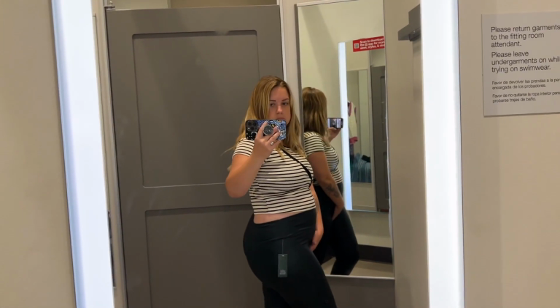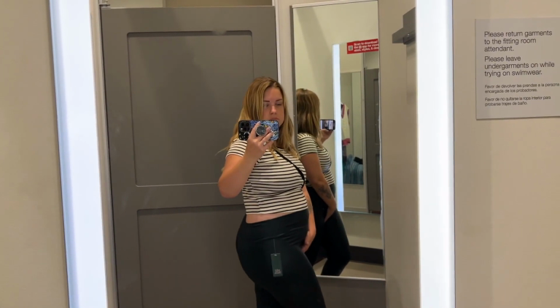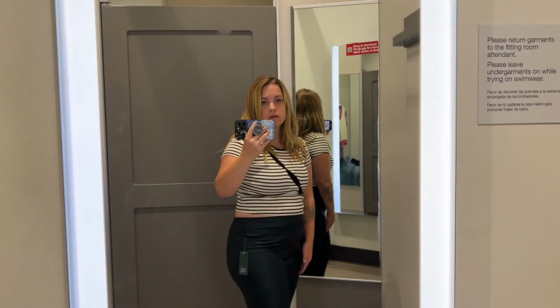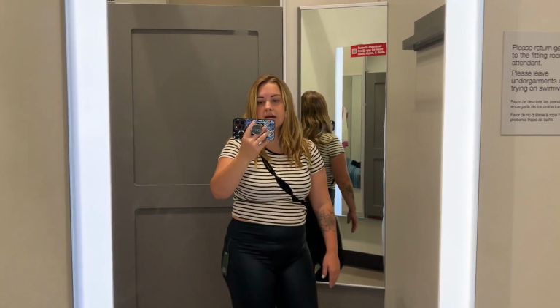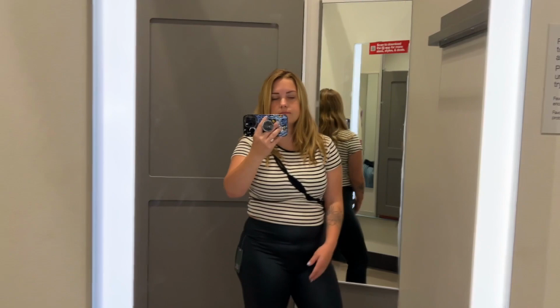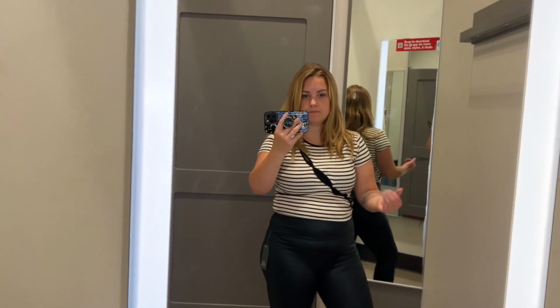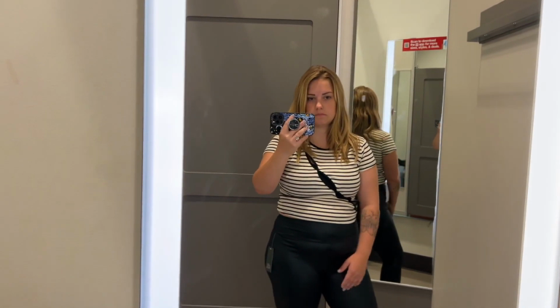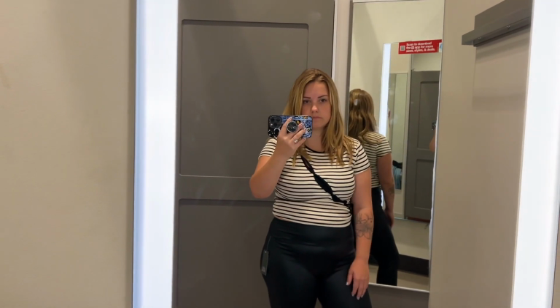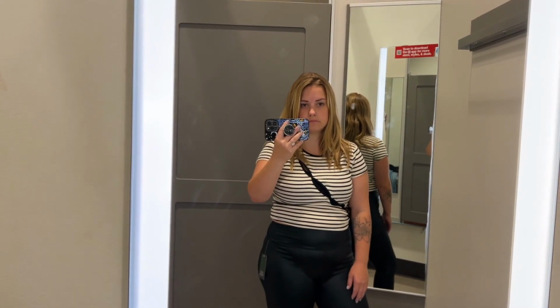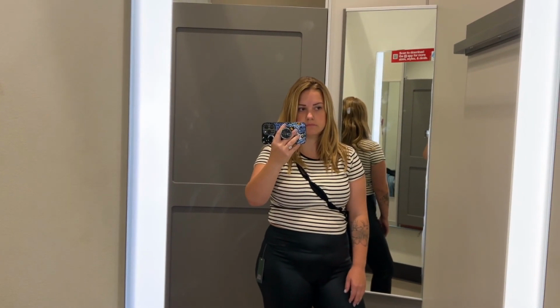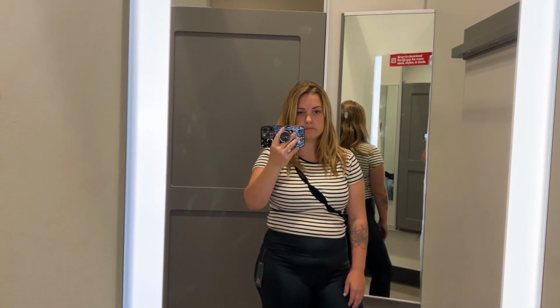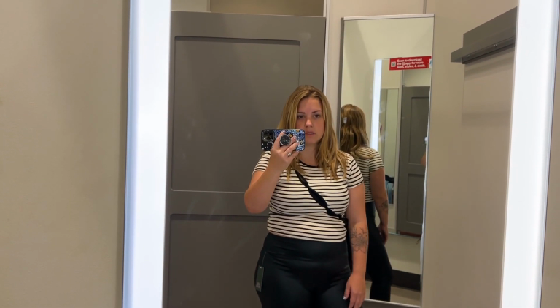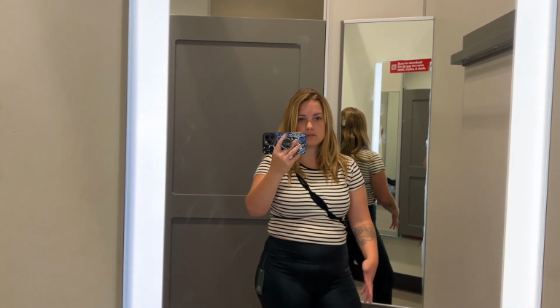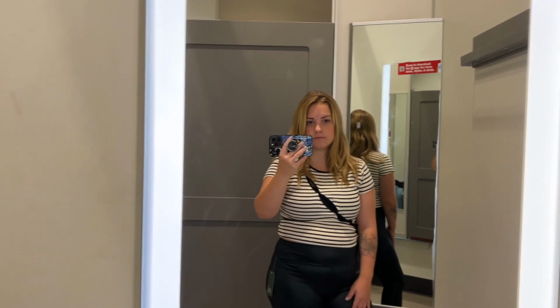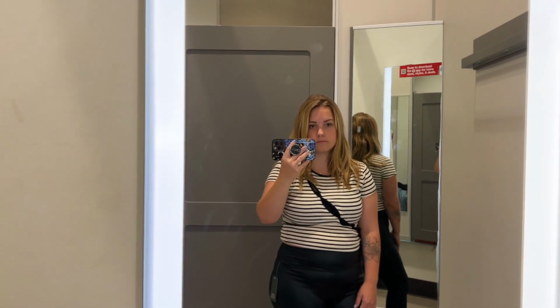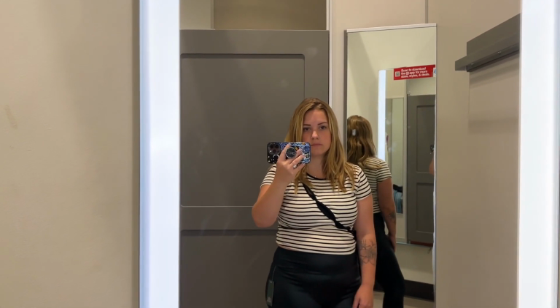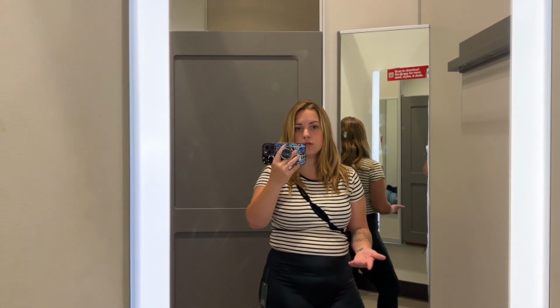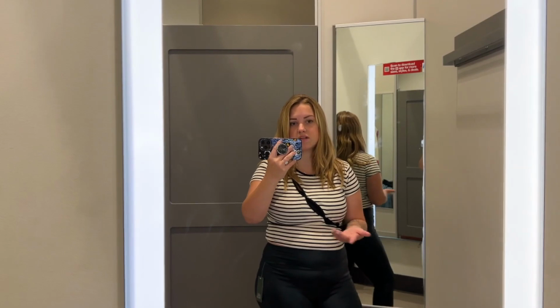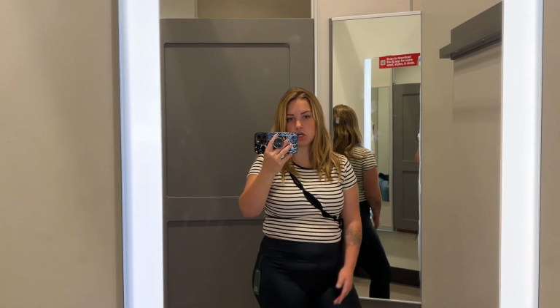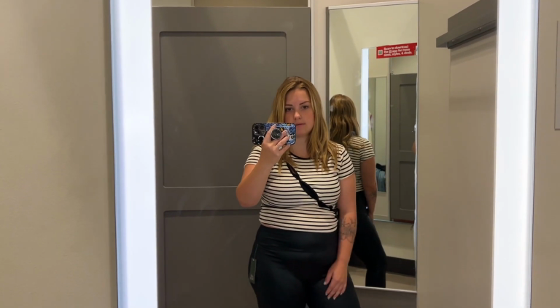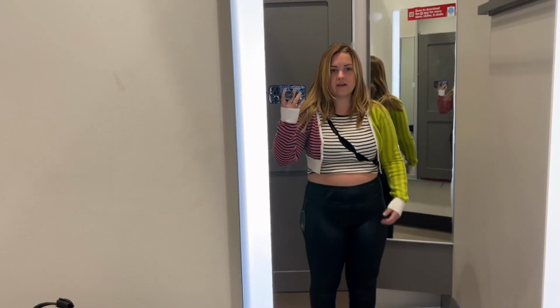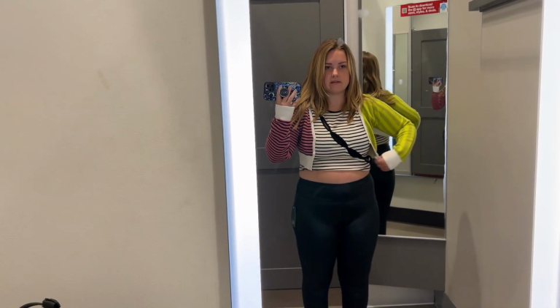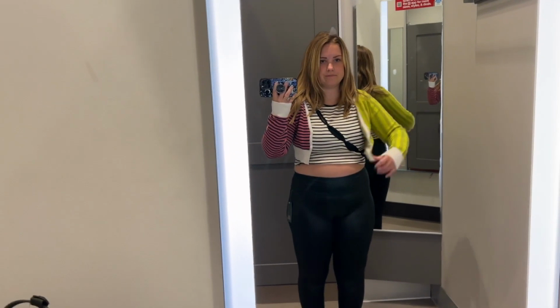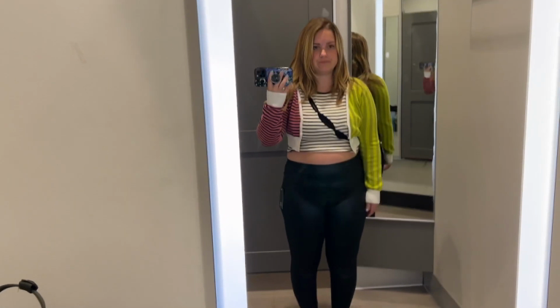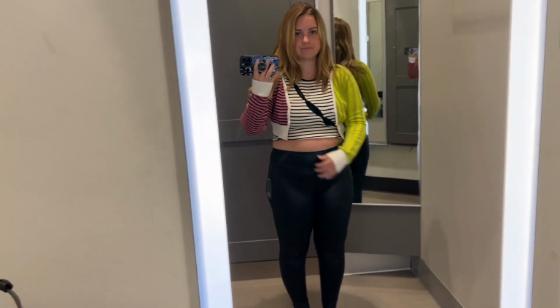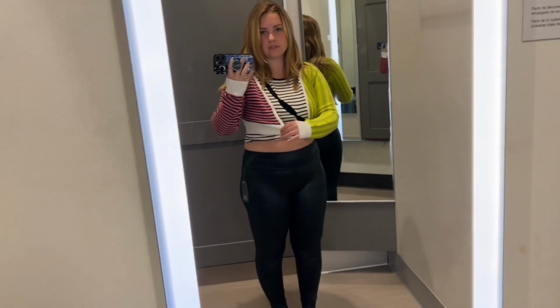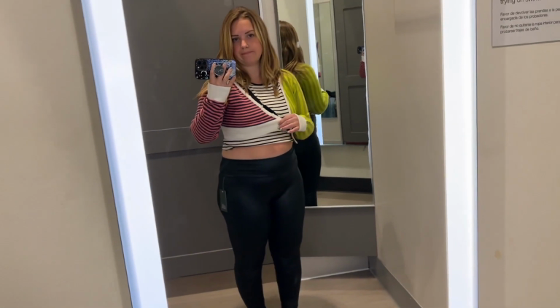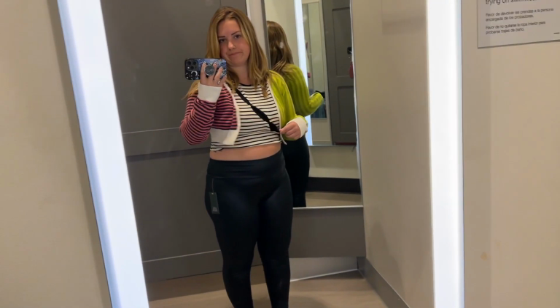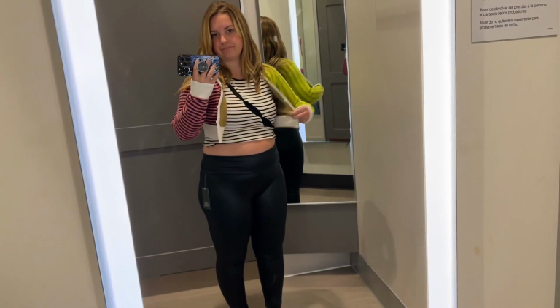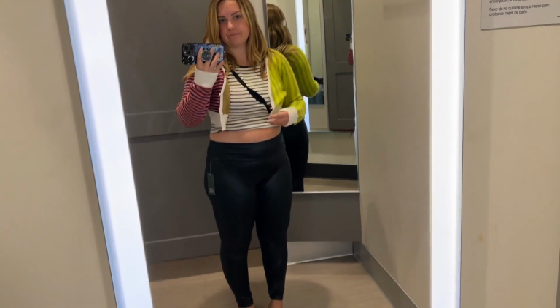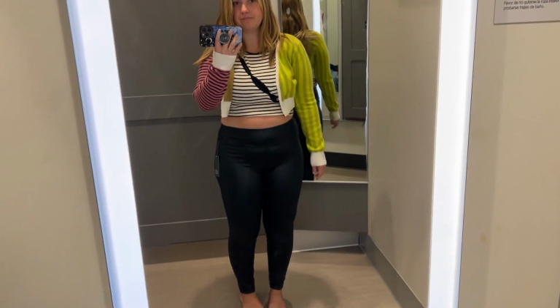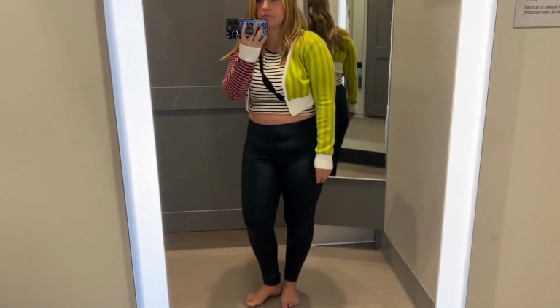I just want to know where the rest of my shirt is. That fixed it. It's great. Cool.